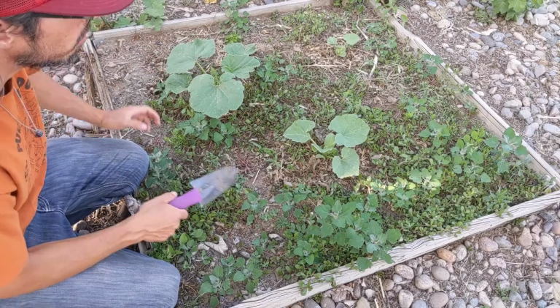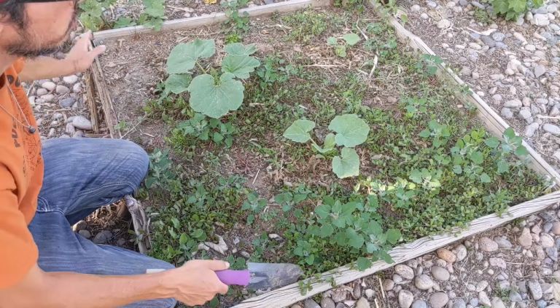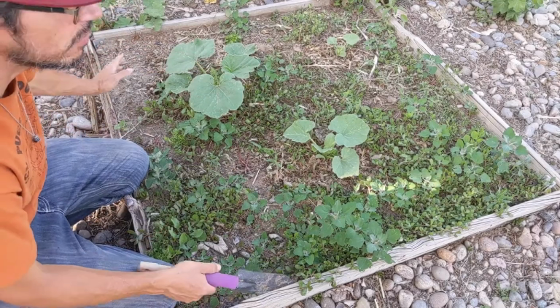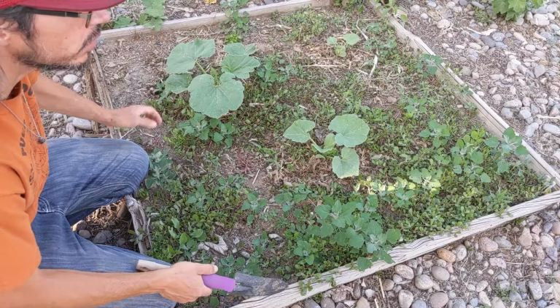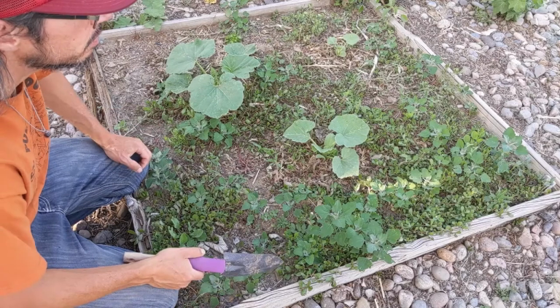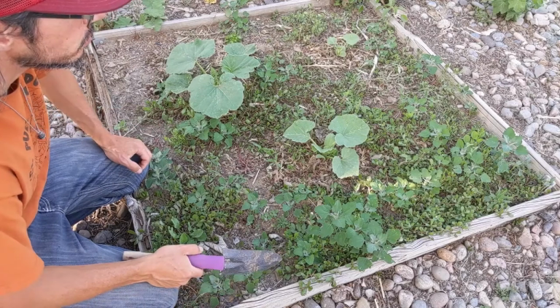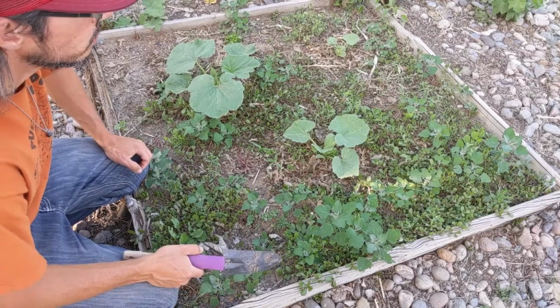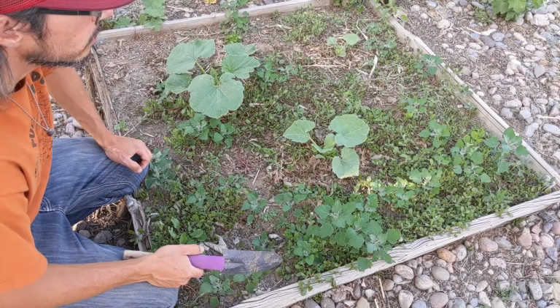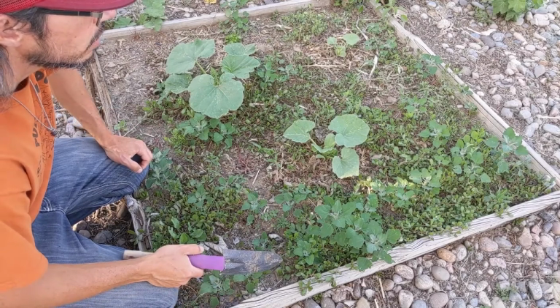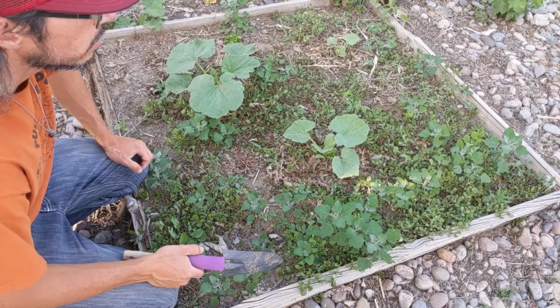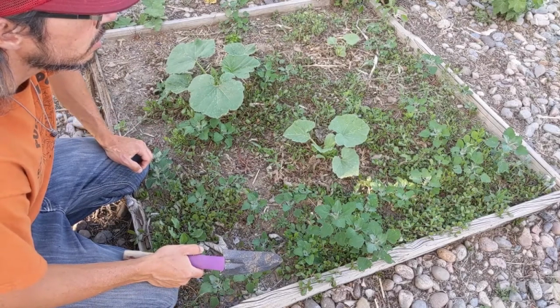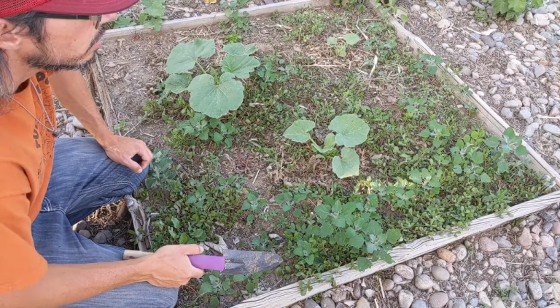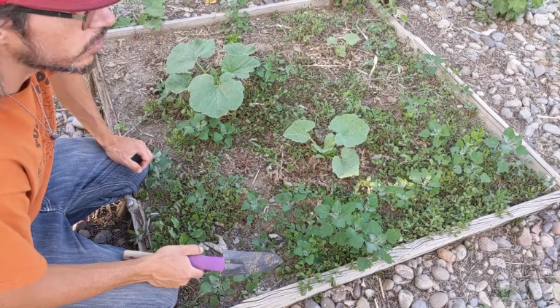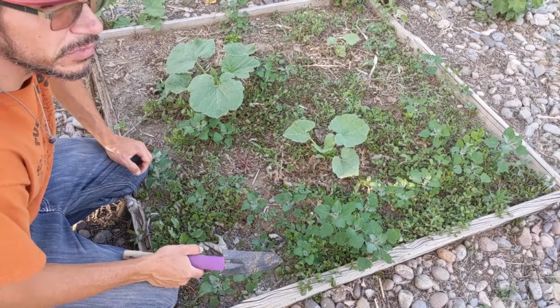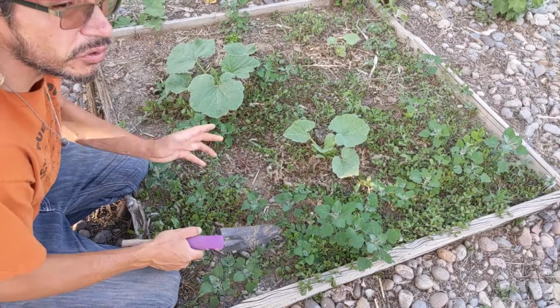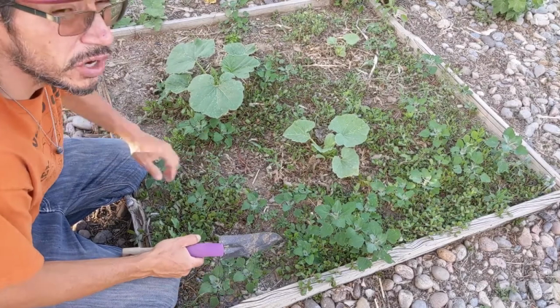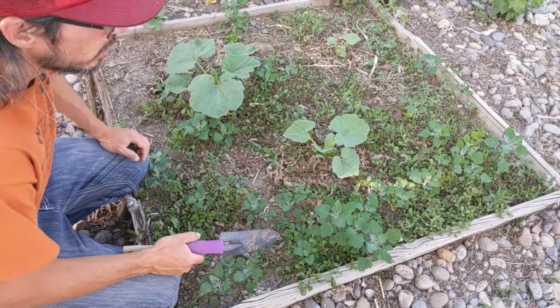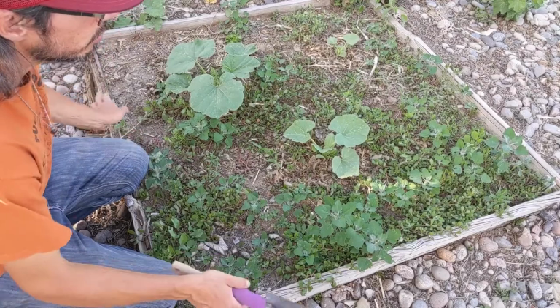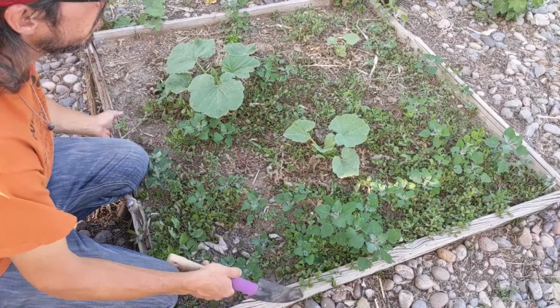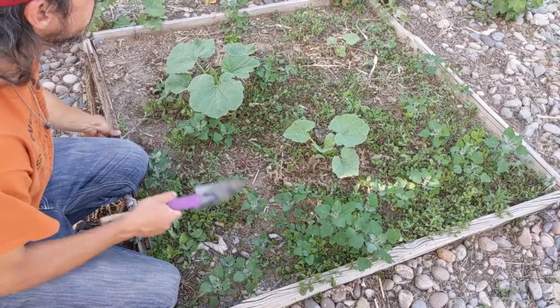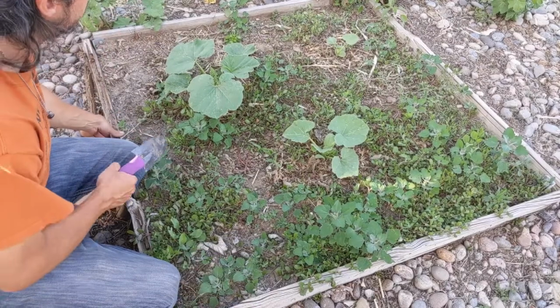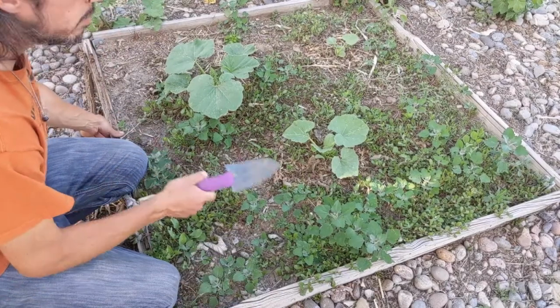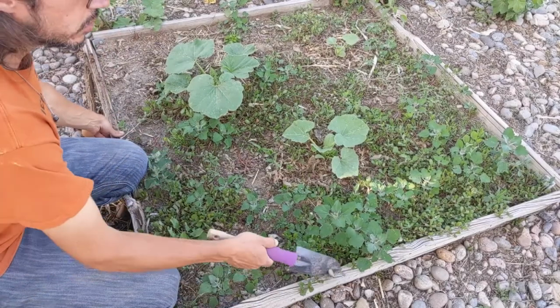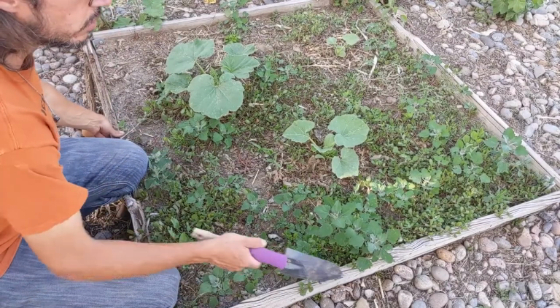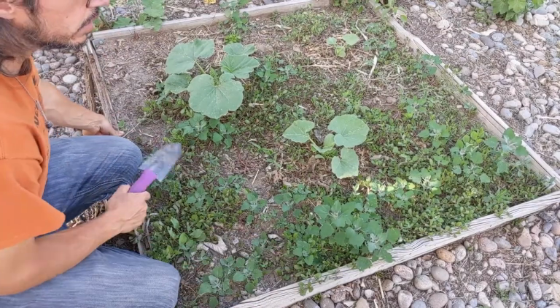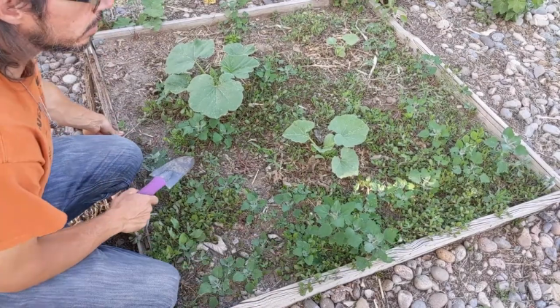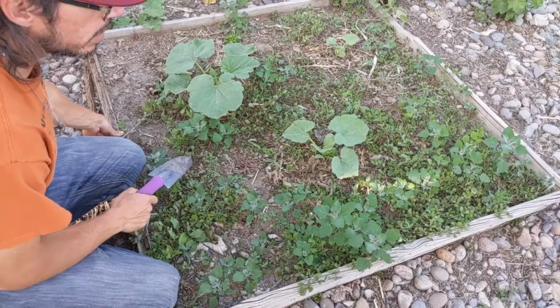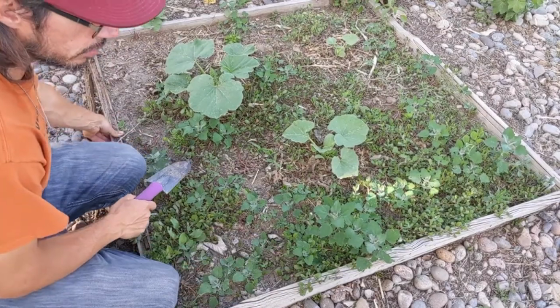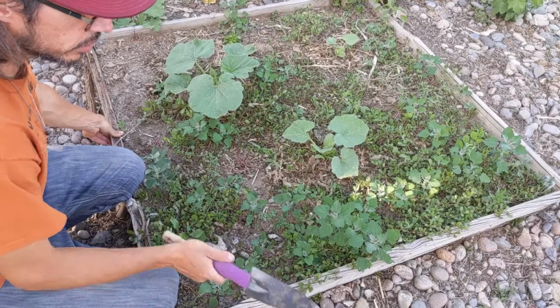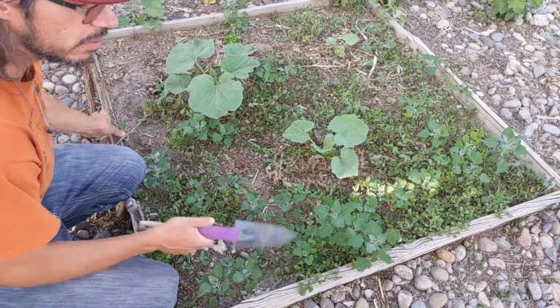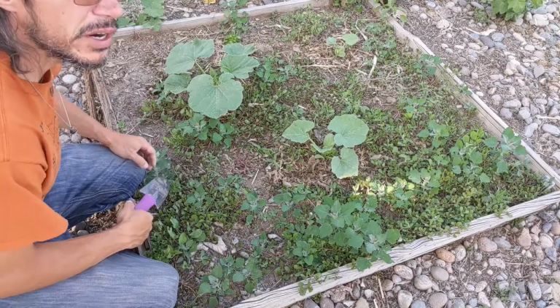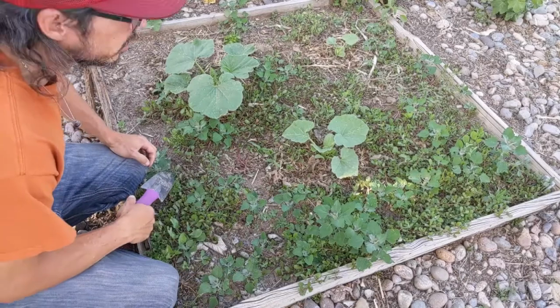They're all four foot by four foot in-ground garden plots, kind of raised beds. The beds are pretty old and they're kind of falling apart, so we'll be repairing those soon.